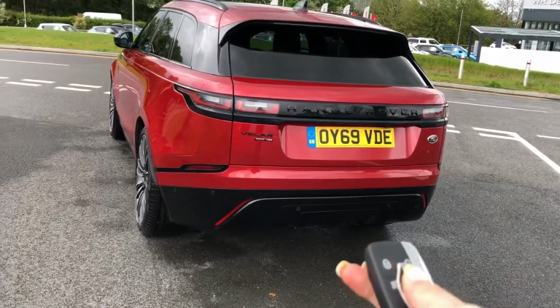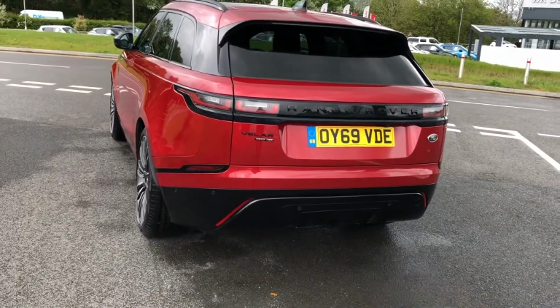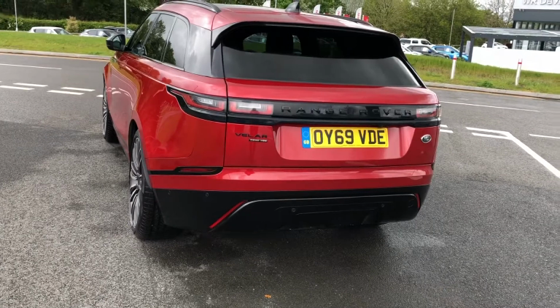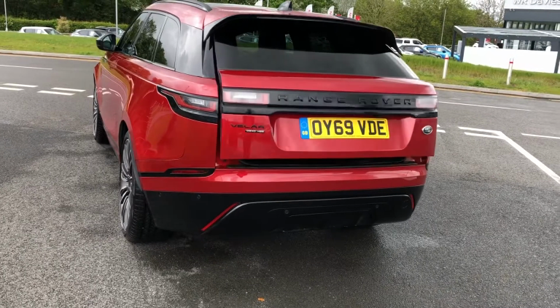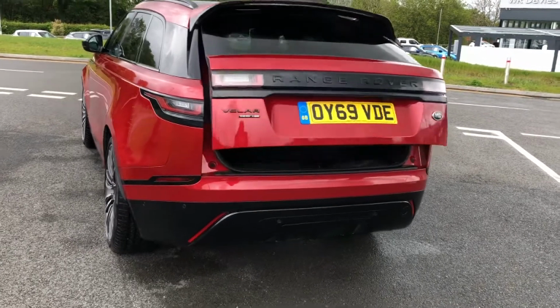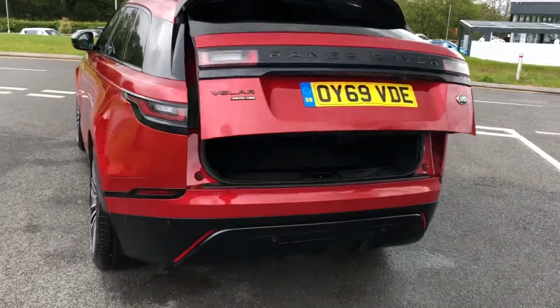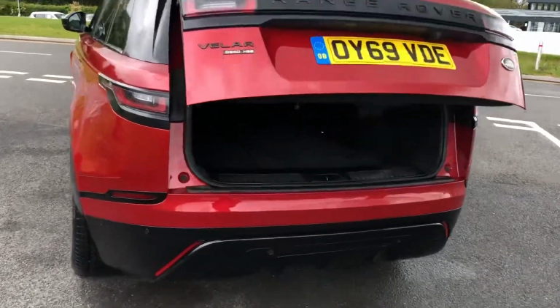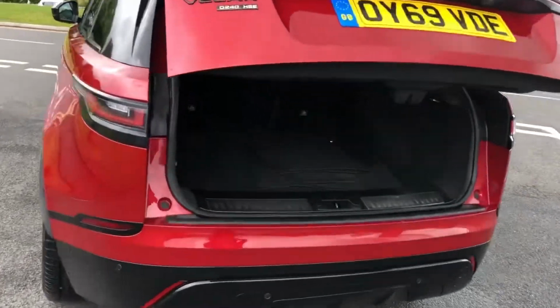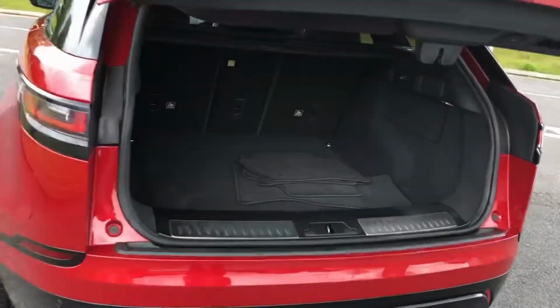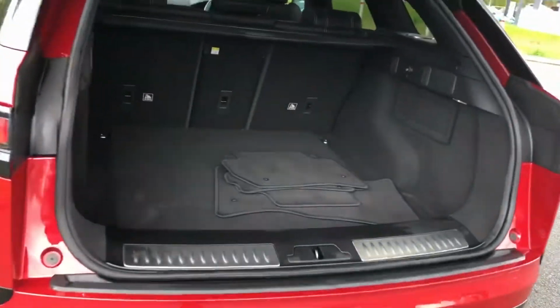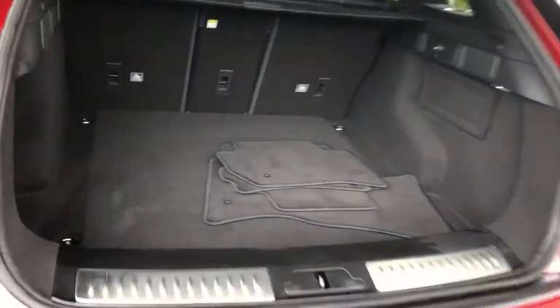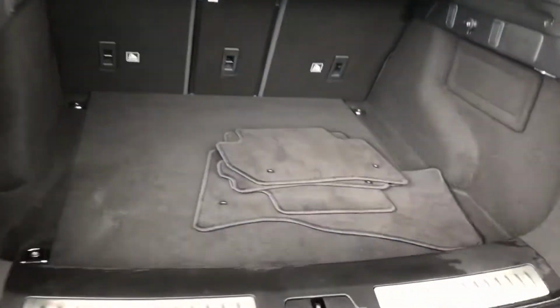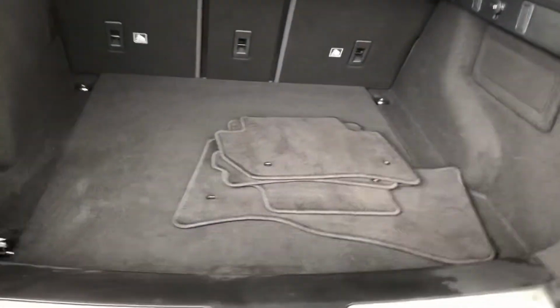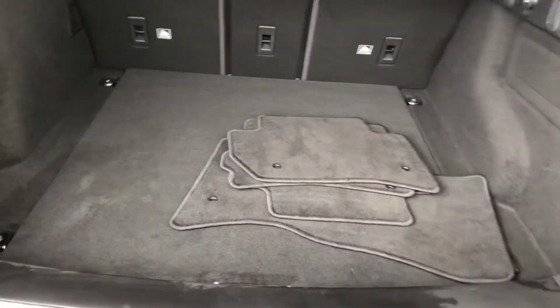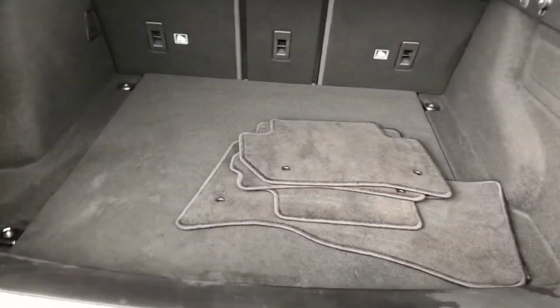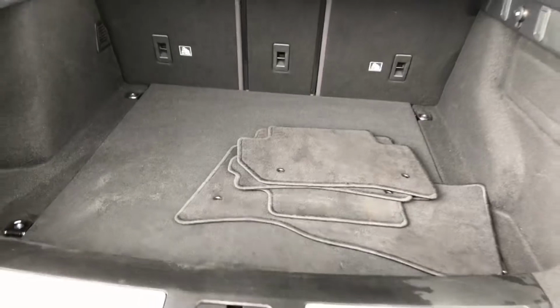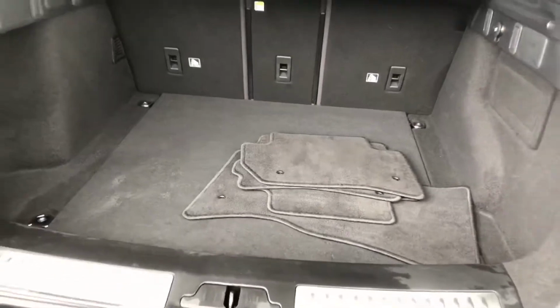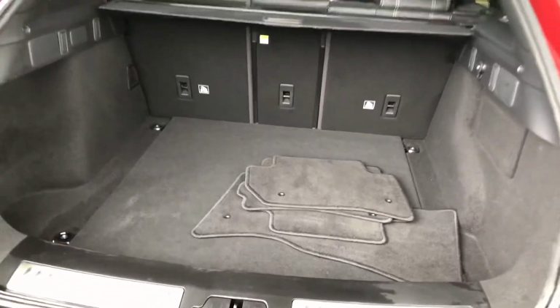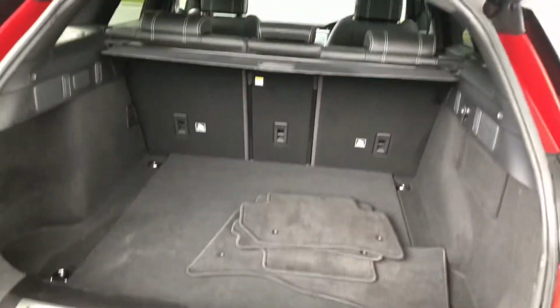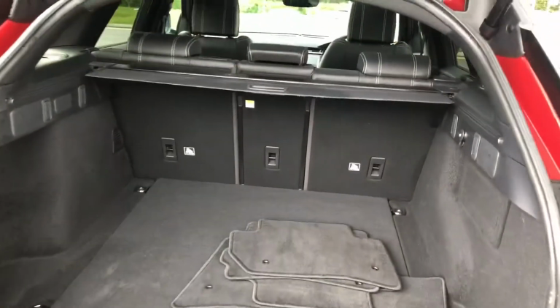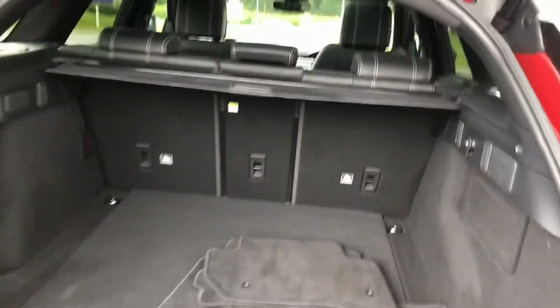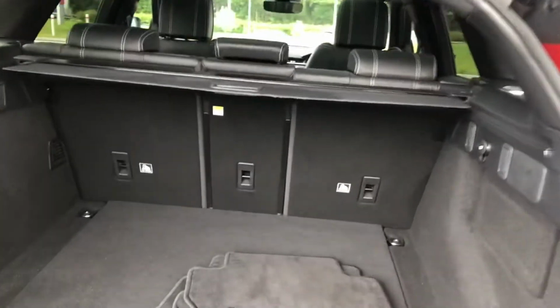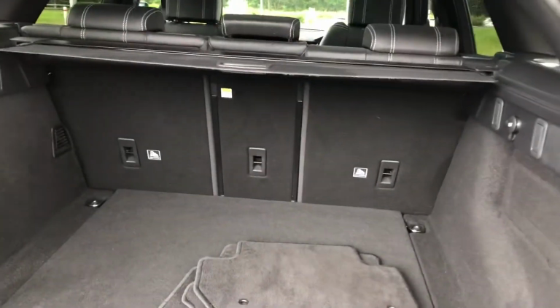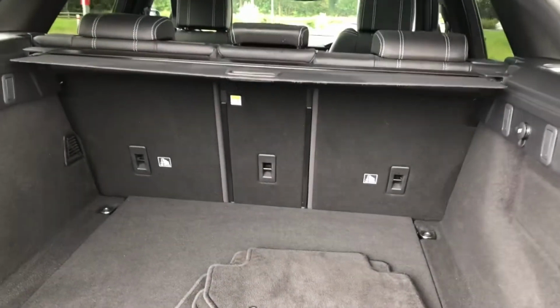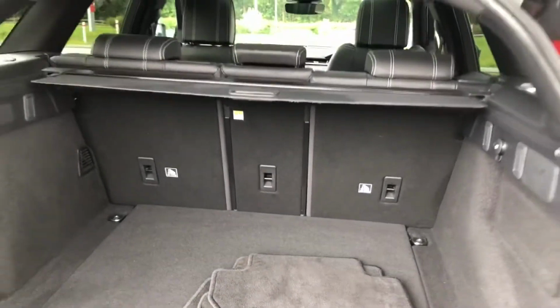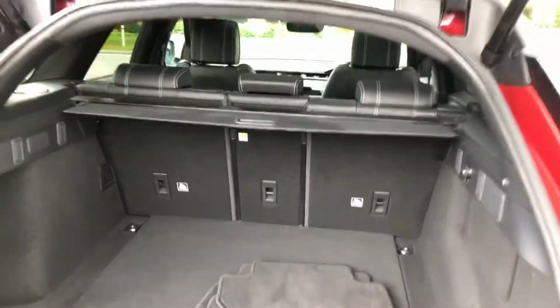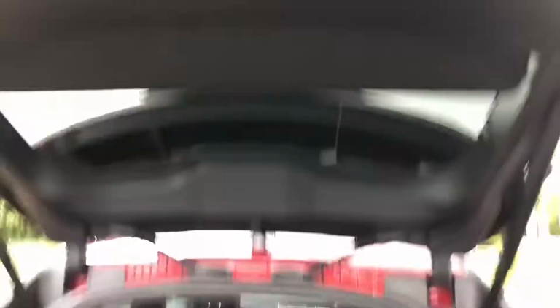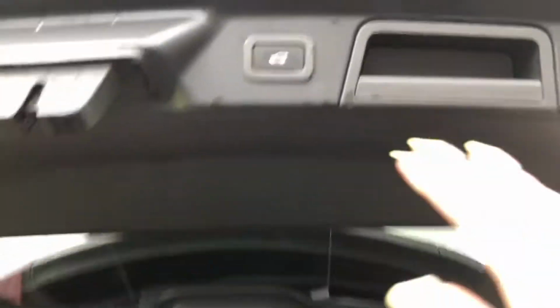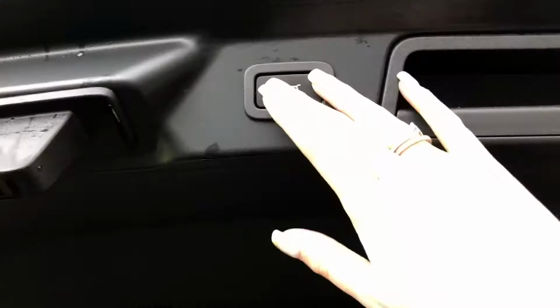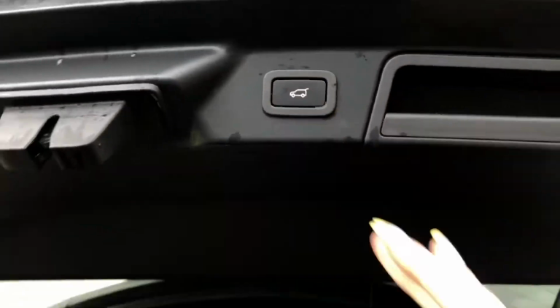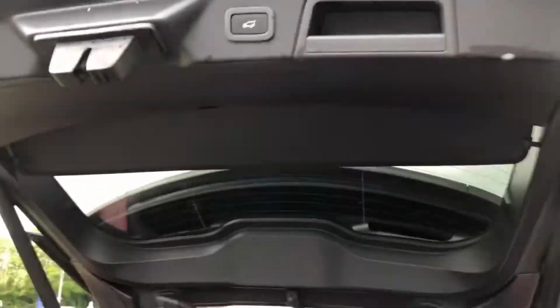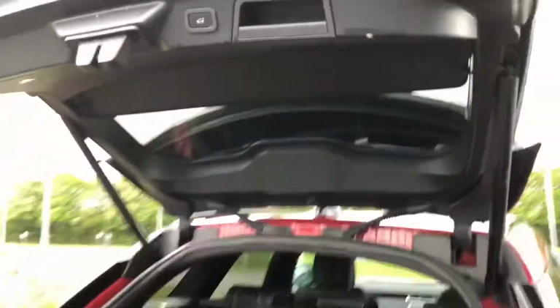You also have a powered tailgate, perfect if you've got your hands full. There you can see the mat is ready to go into the car, and you do have plenty of space. You can also put the seats down if you do need more room.